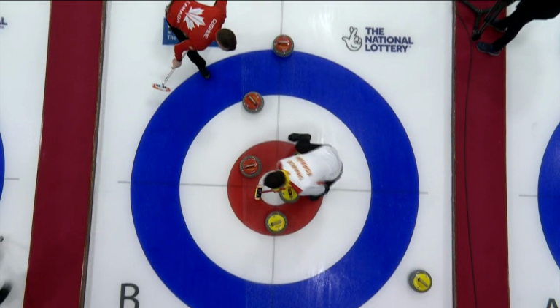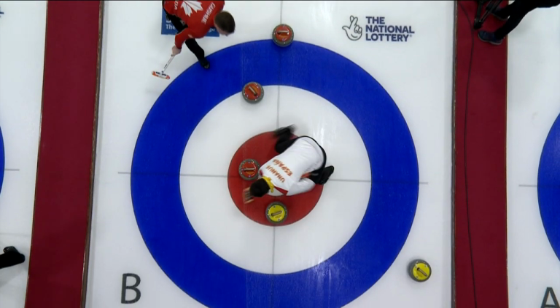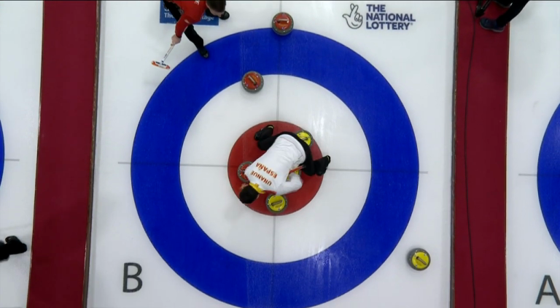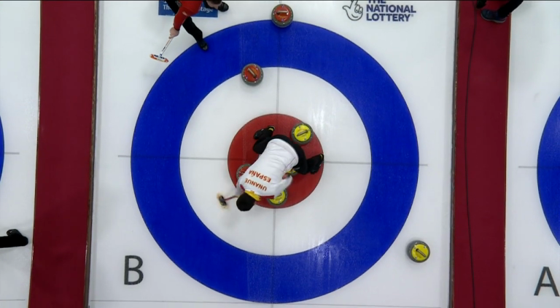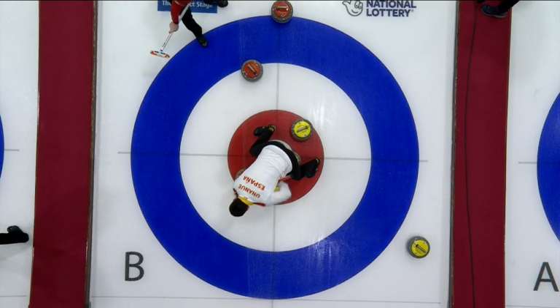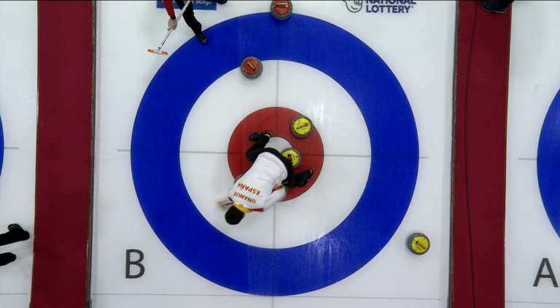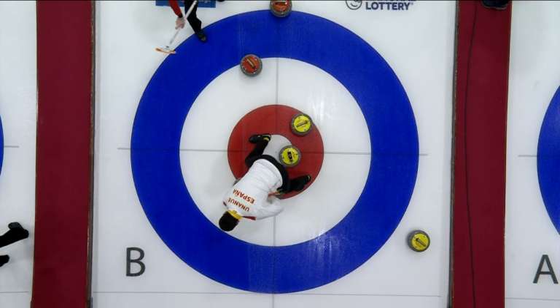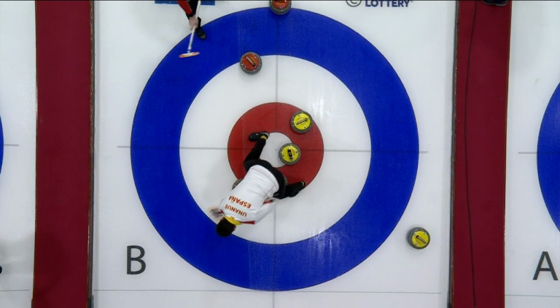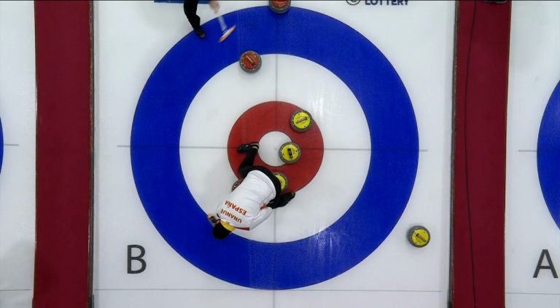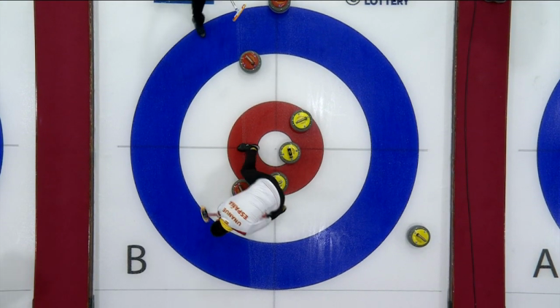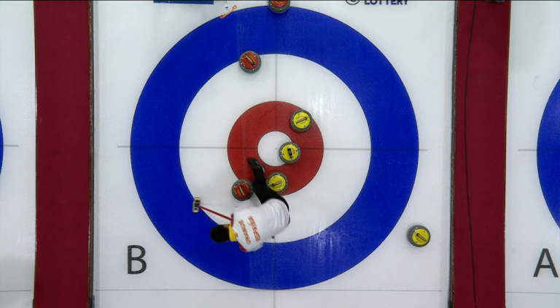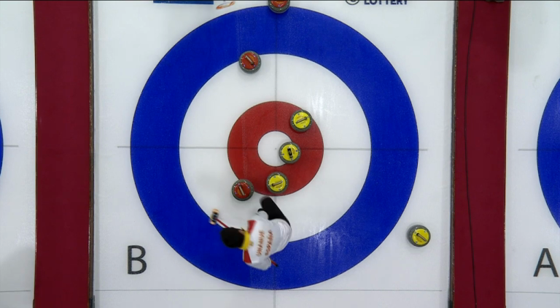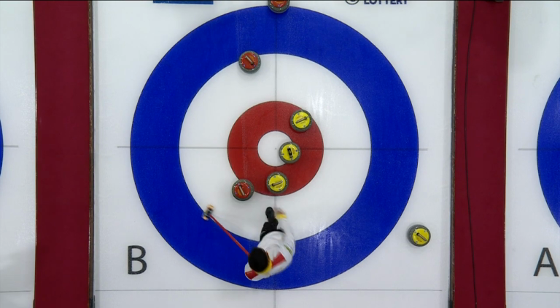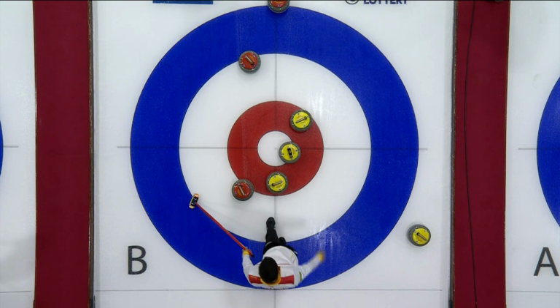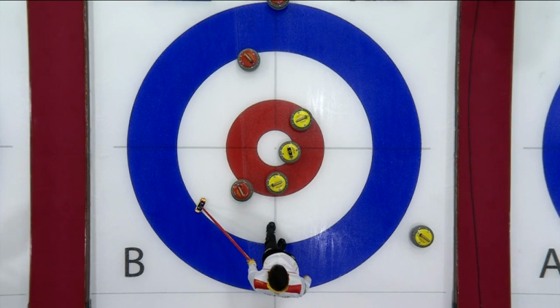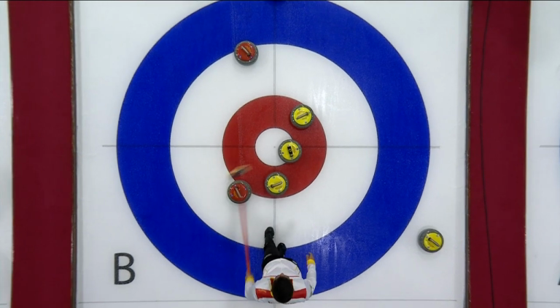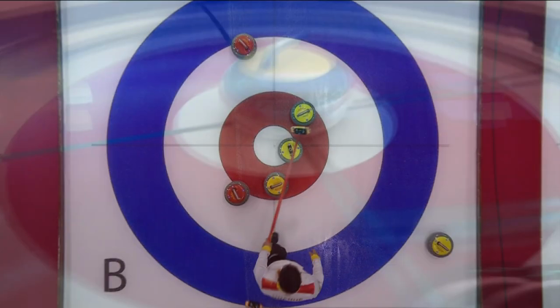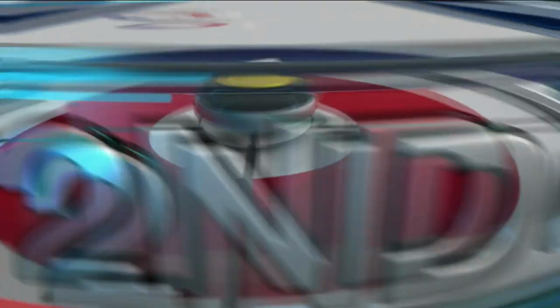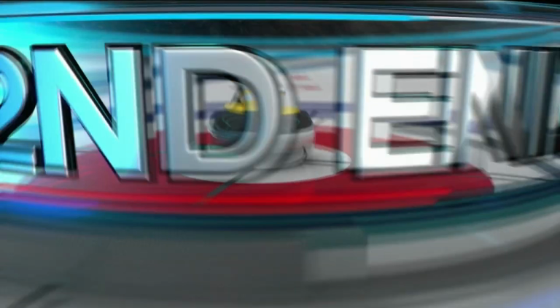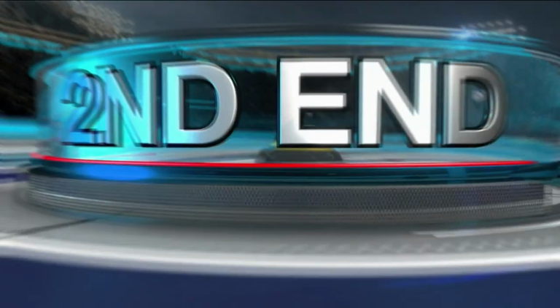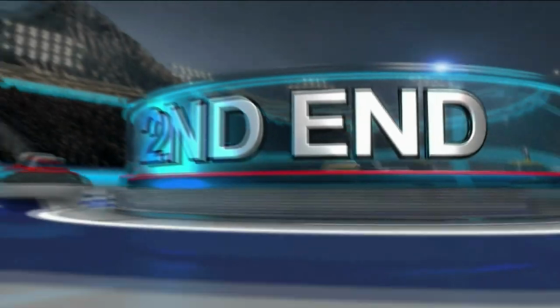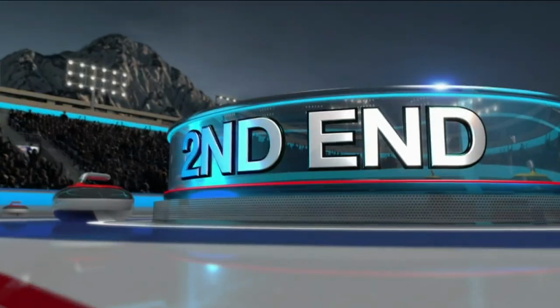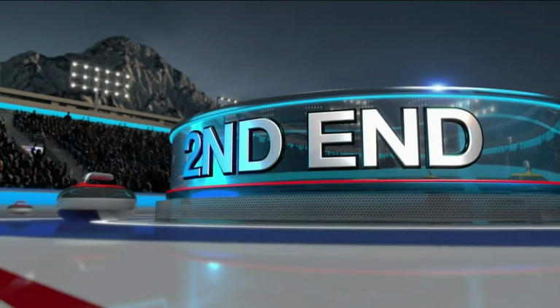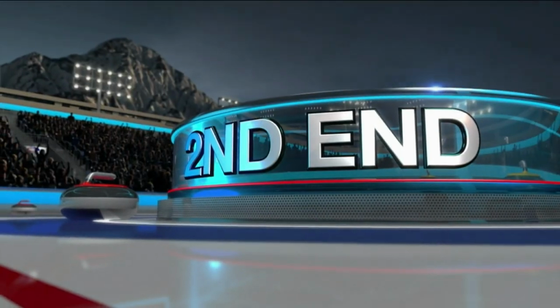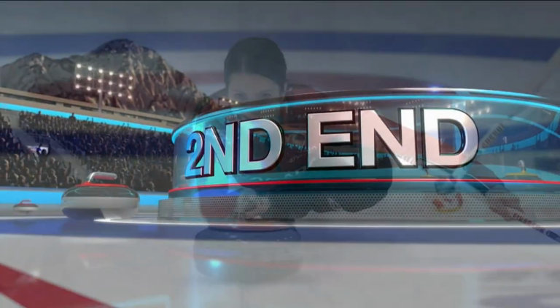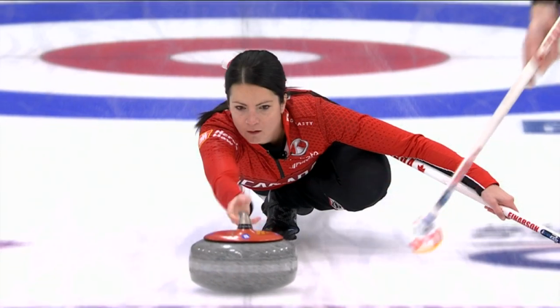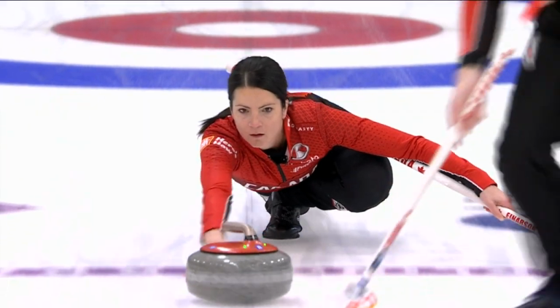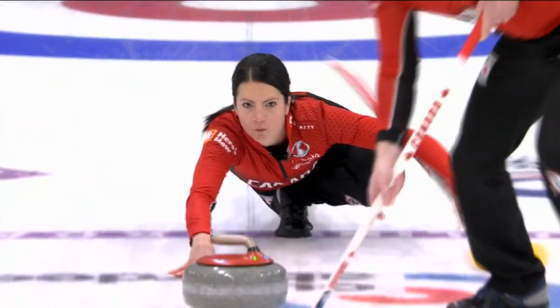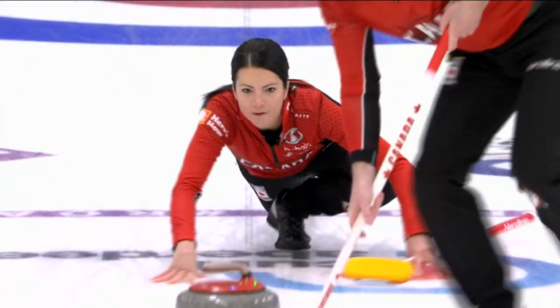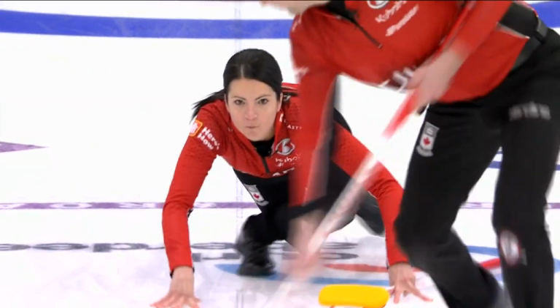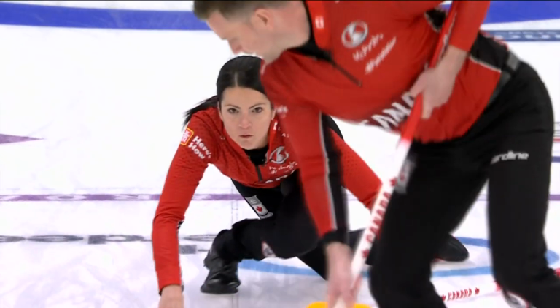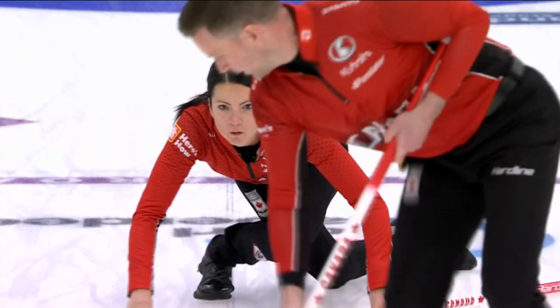The first end was a big steal of three shots for Spain. Kerry Anderson did have a potential tap up to the button to cut them down, but just over-curled. A straight tap, and it was a three against the head.